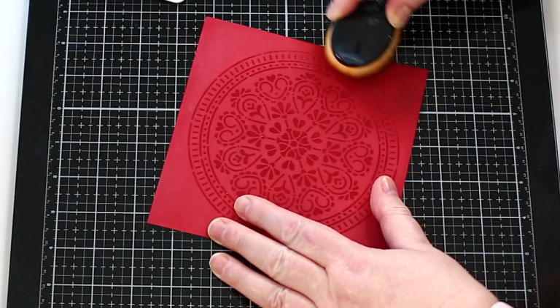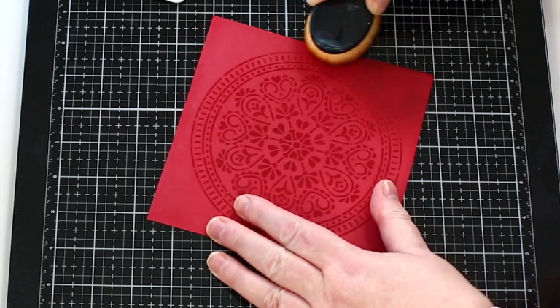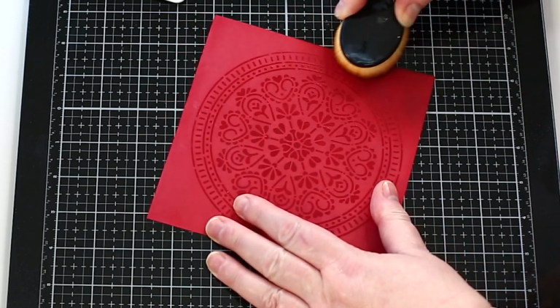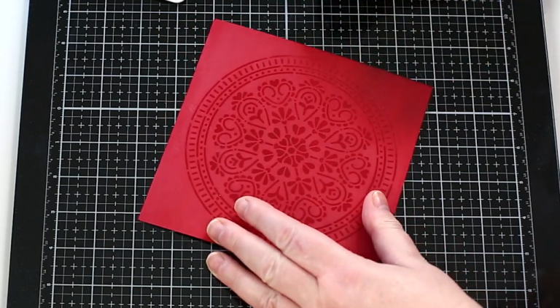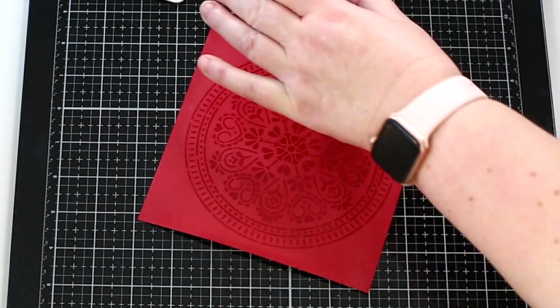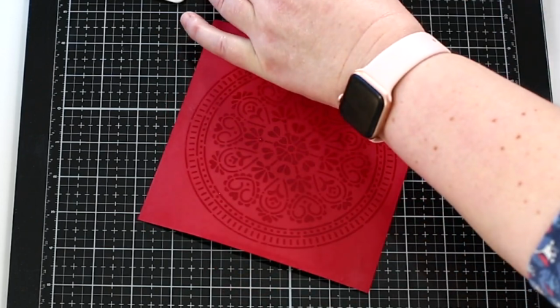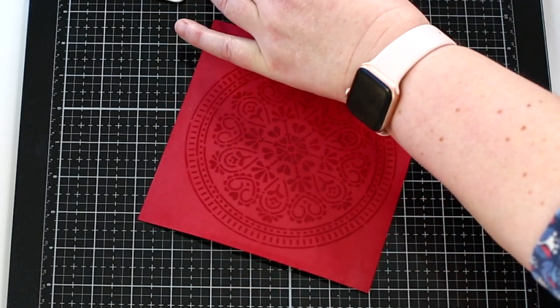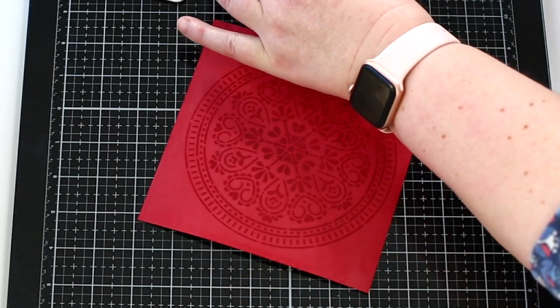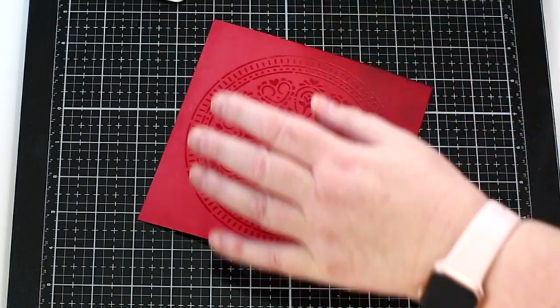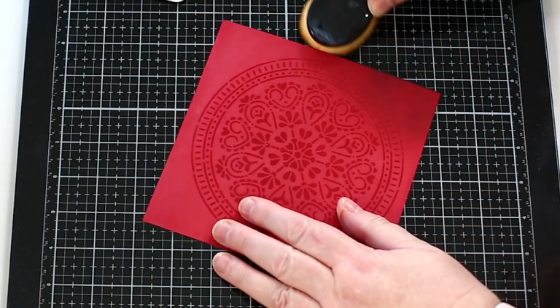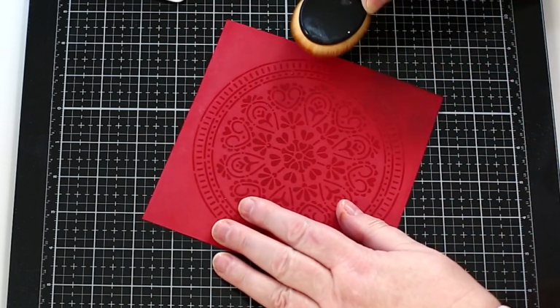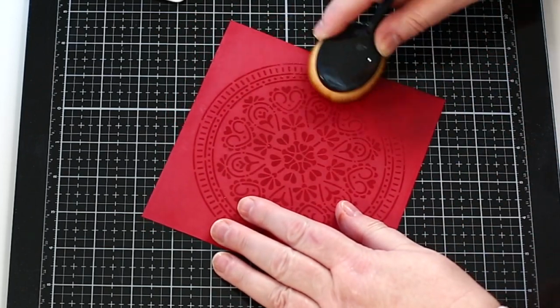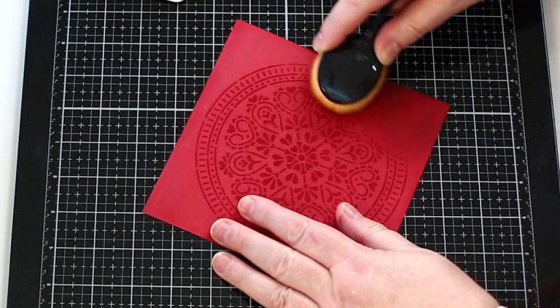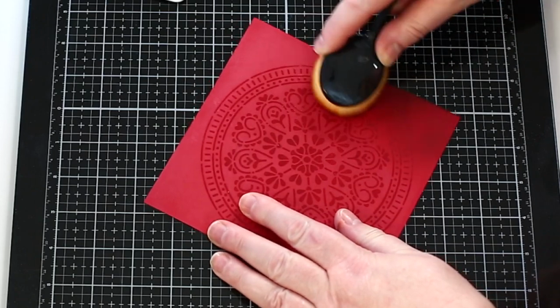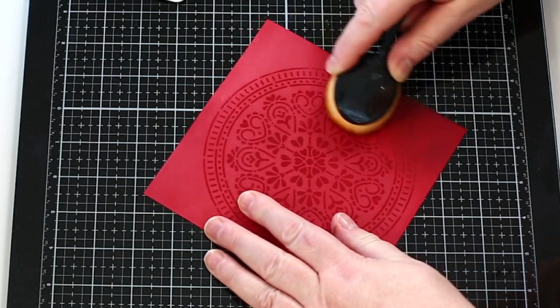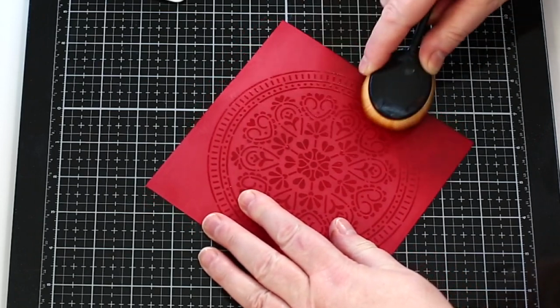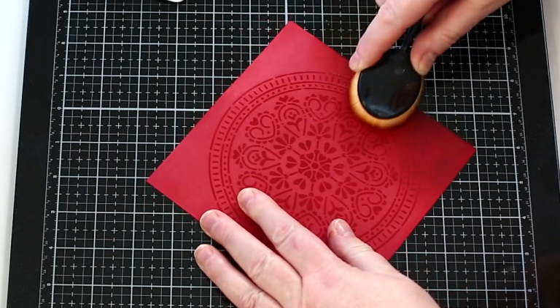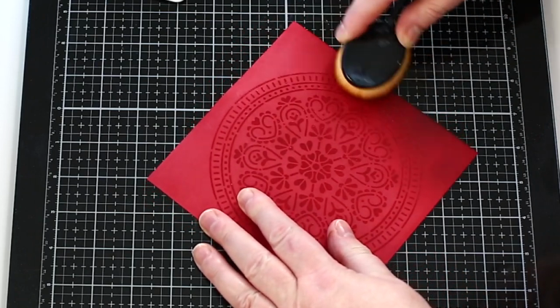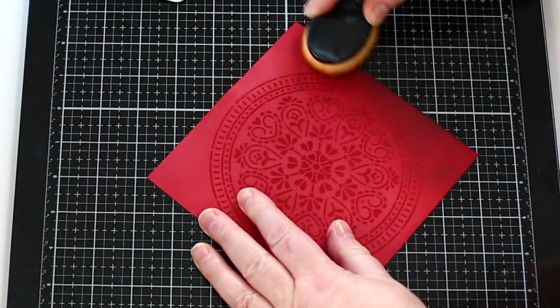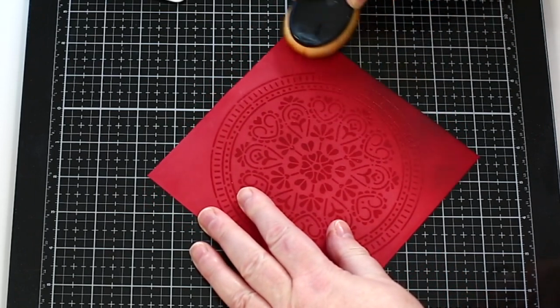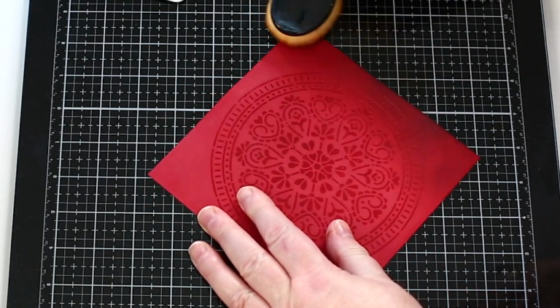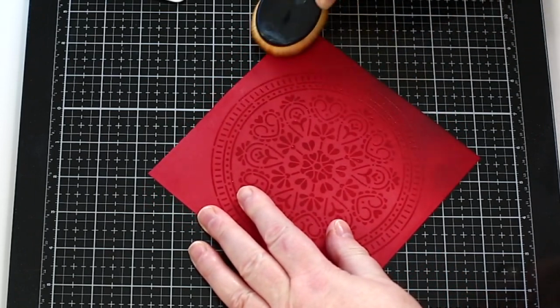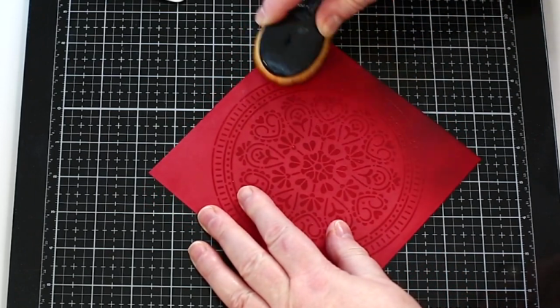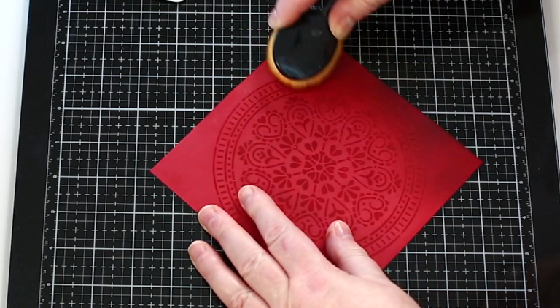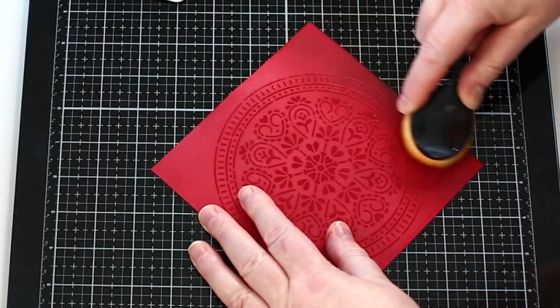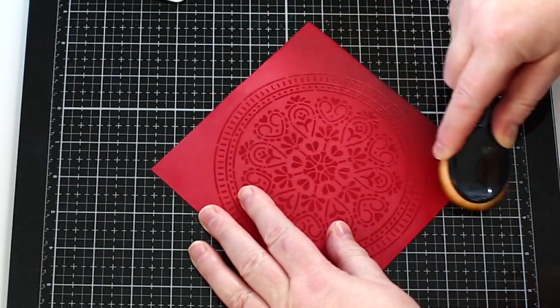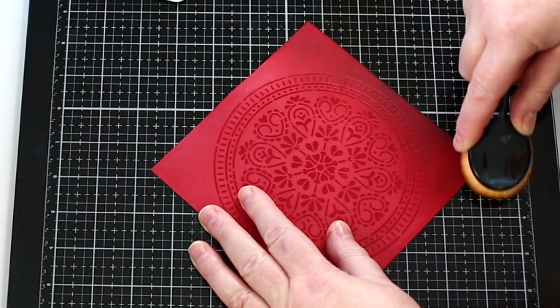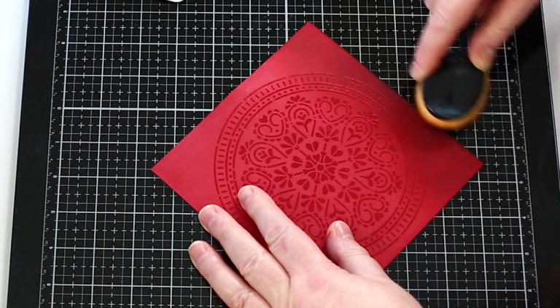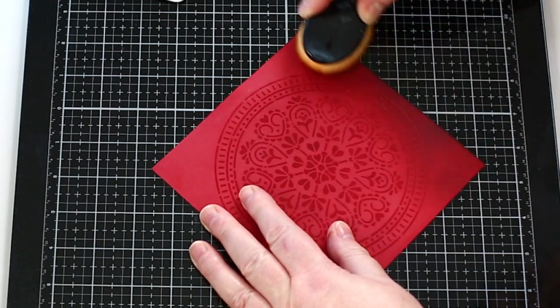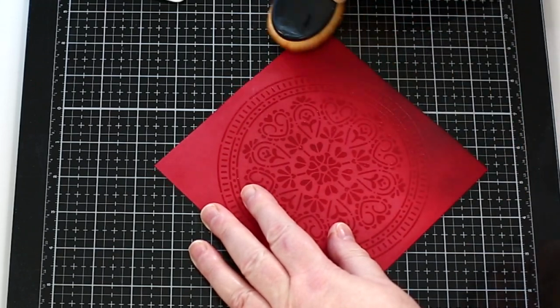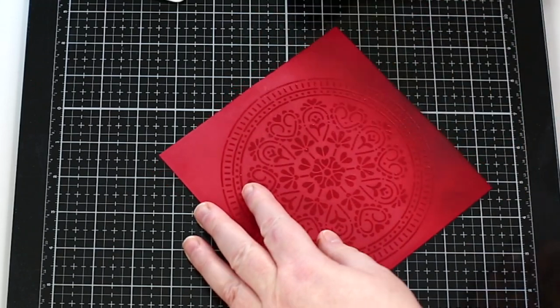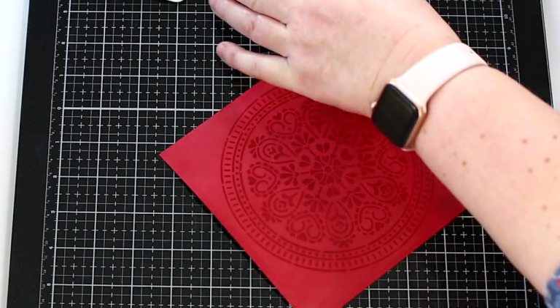However, because the embossing protects the card underneath, you can add ink over the top and the red card beneath will shine through. I gently rub dark chocolate ink around the edges of the card to give a vignette effect.